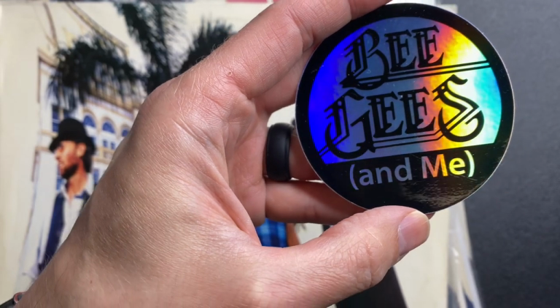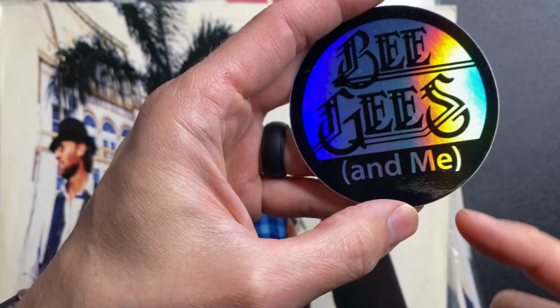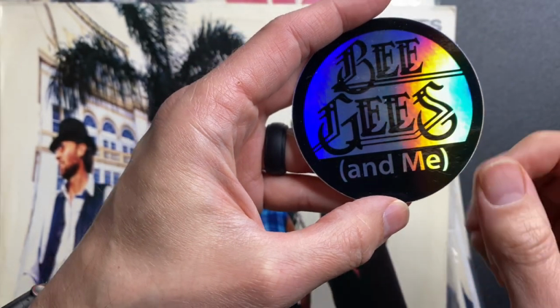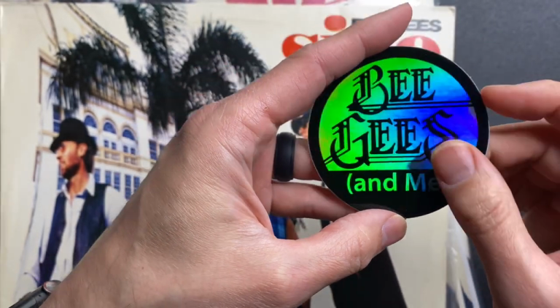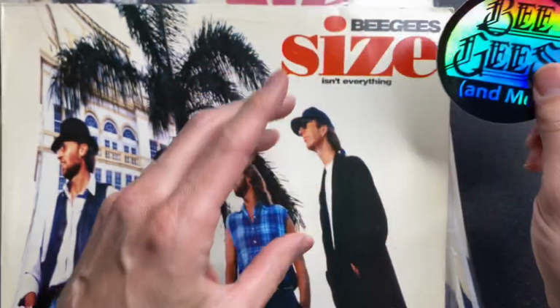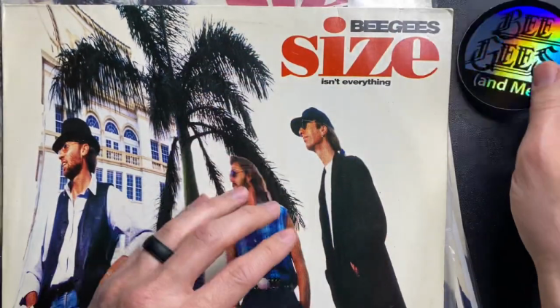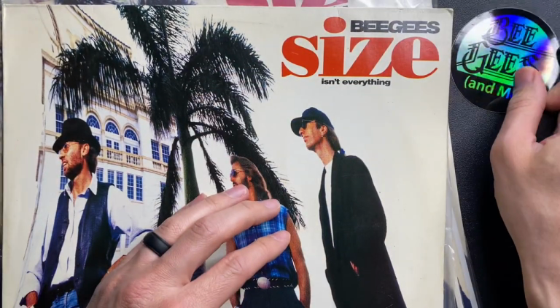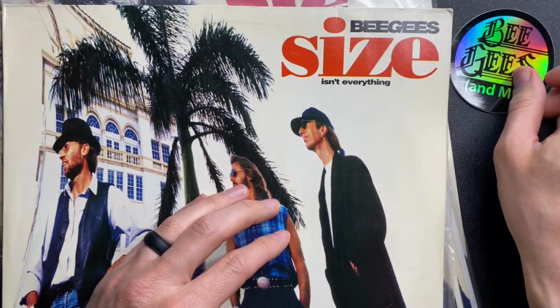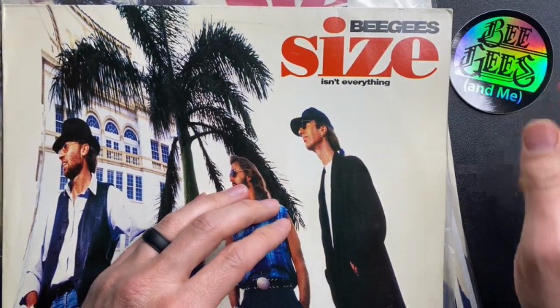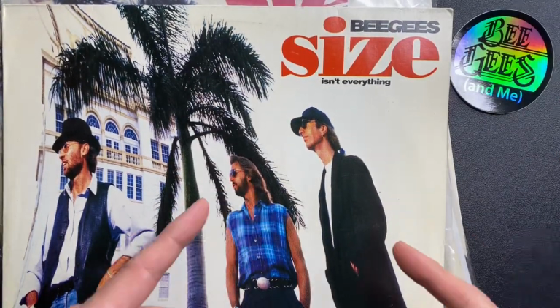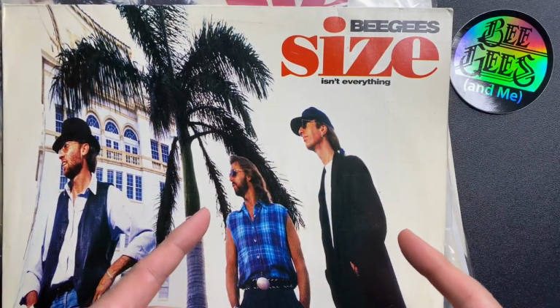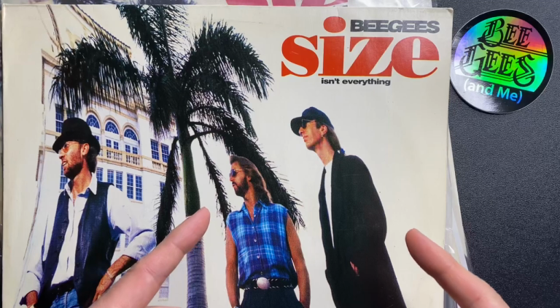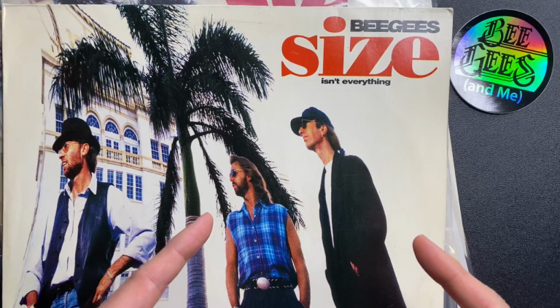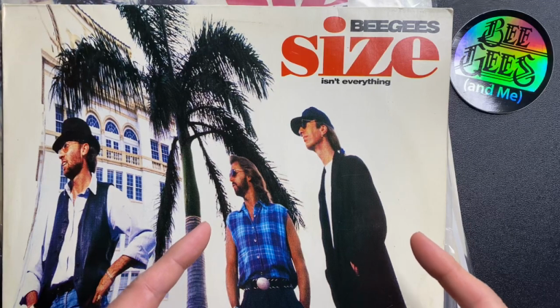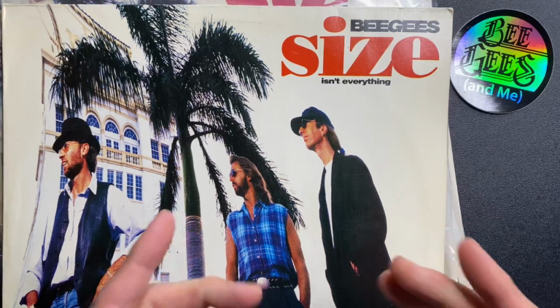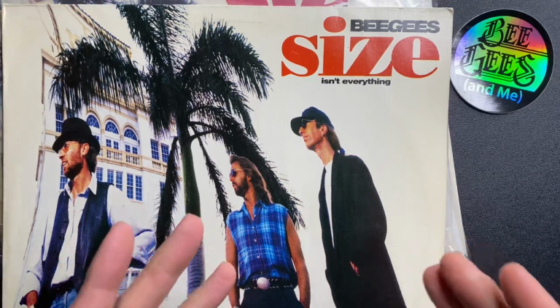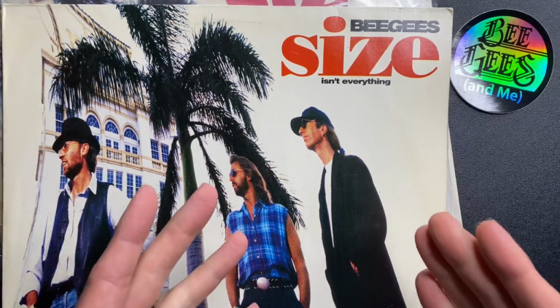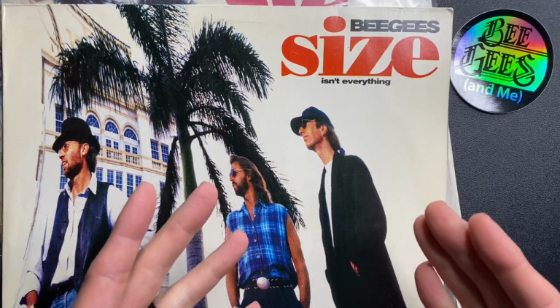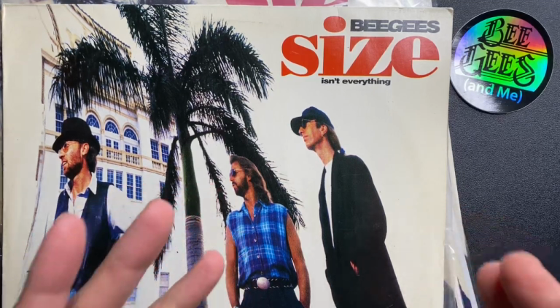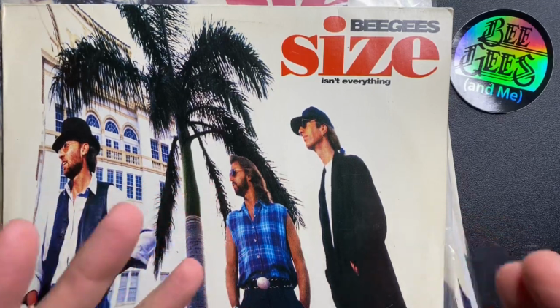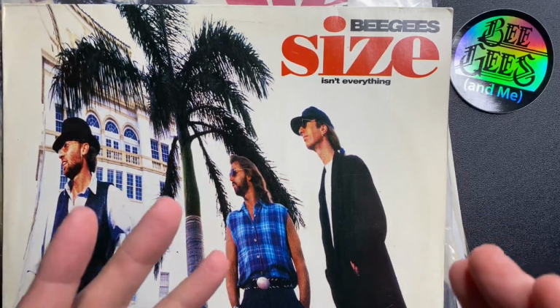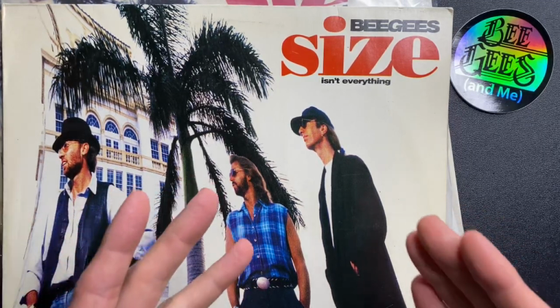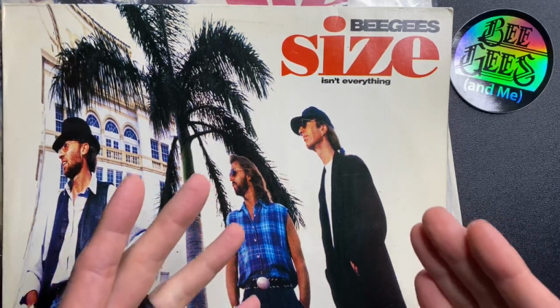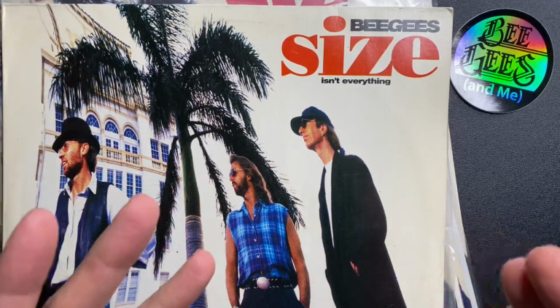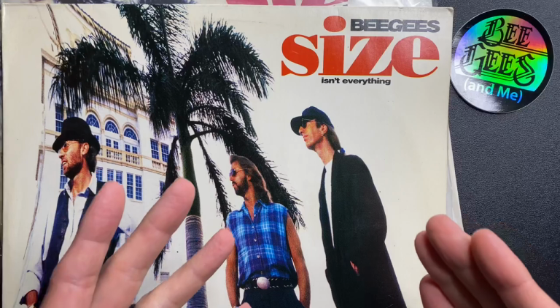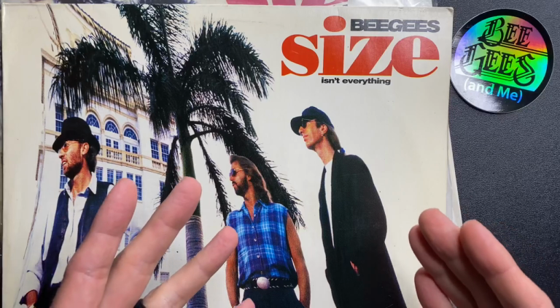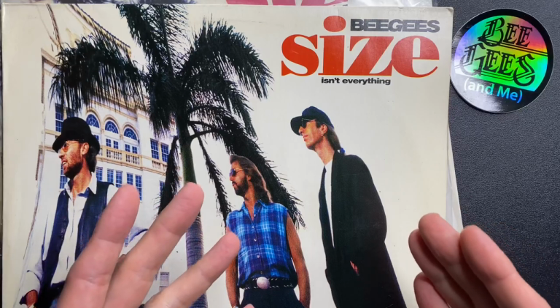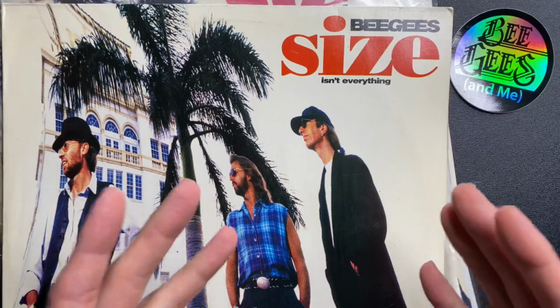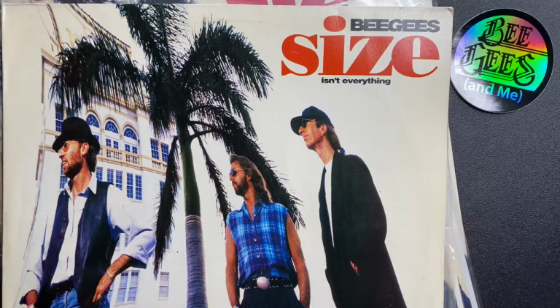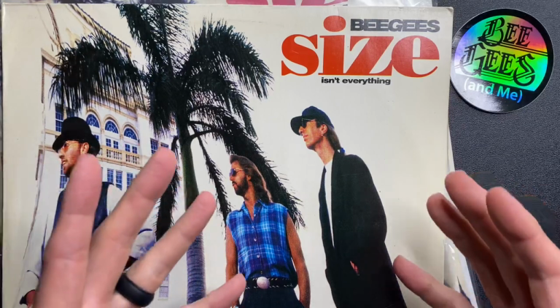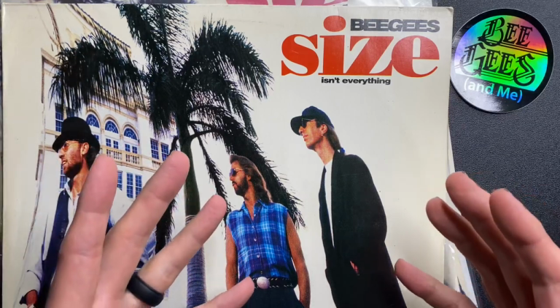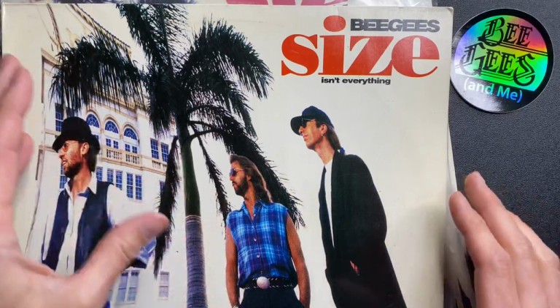Welcome to Bee Gees and Me. I'm David Fedor. Today I'm talking about Bee Gees Sizes and Everything. This is the album that I was first introduced to the Bee Gees through, so this holds a special place in my heart.